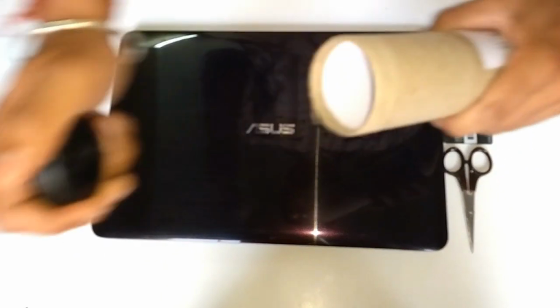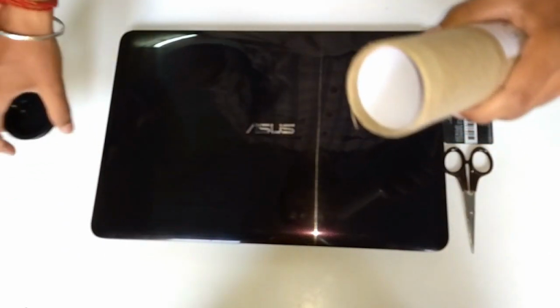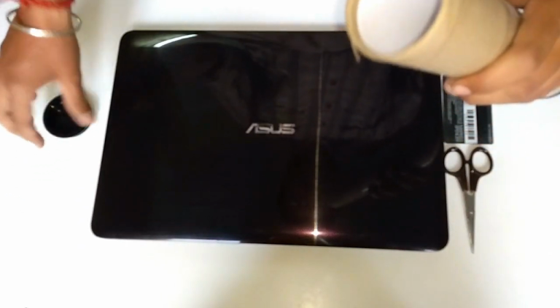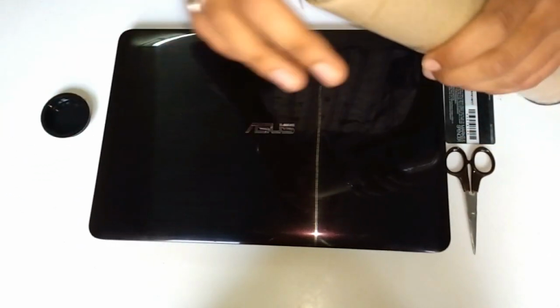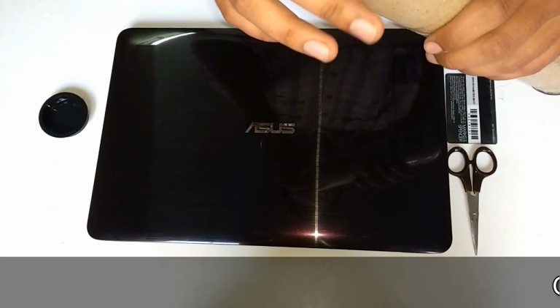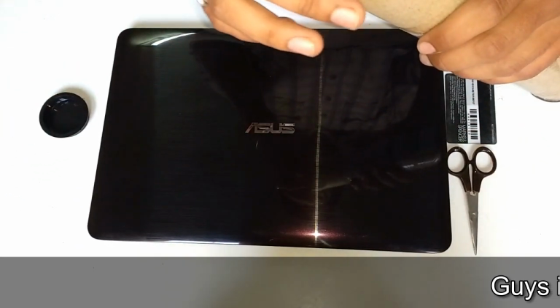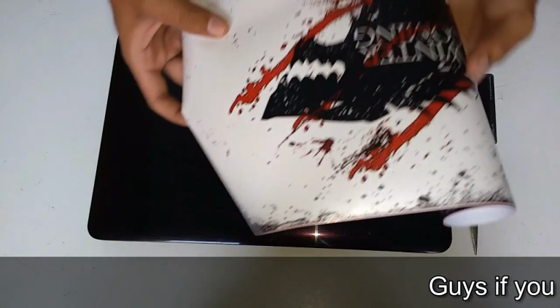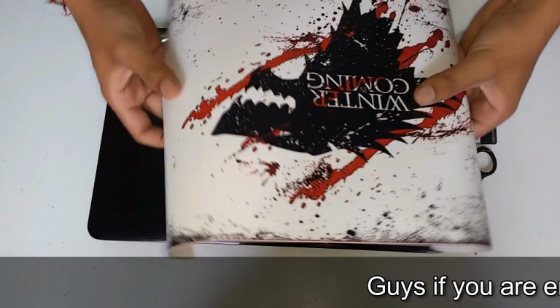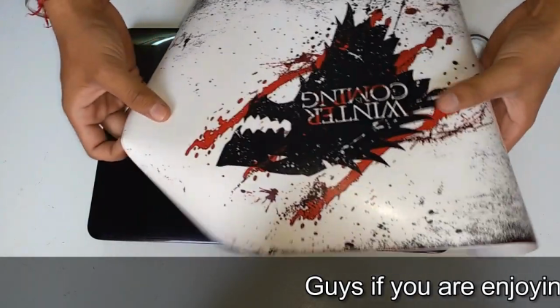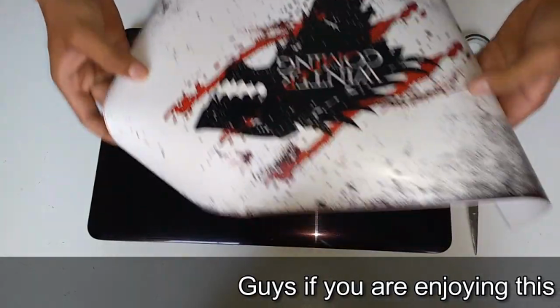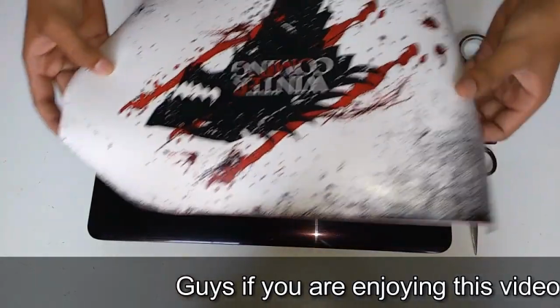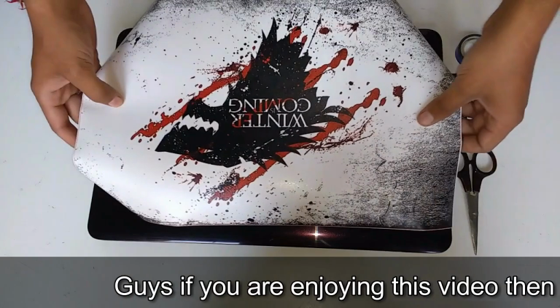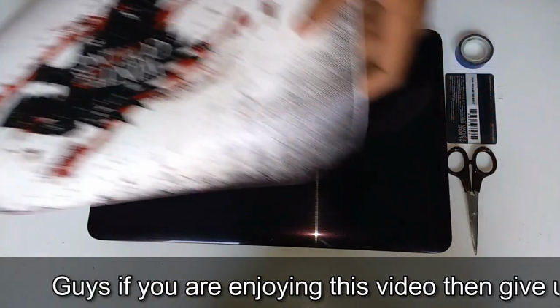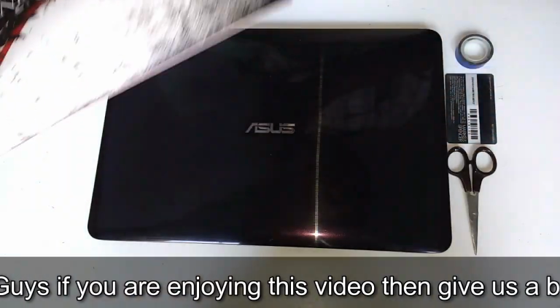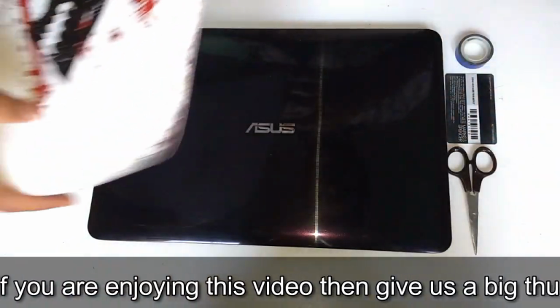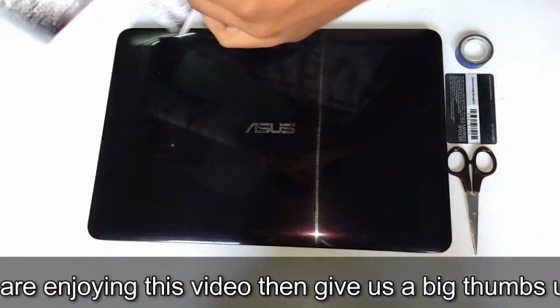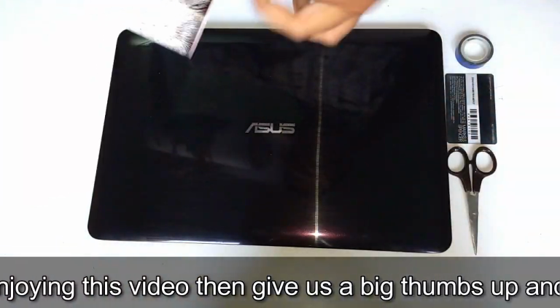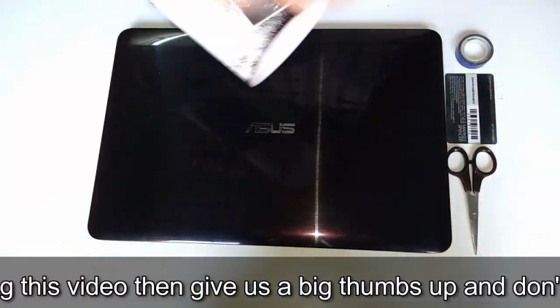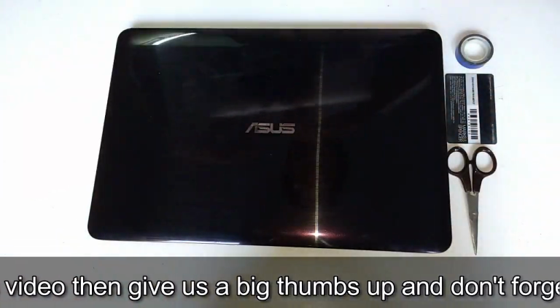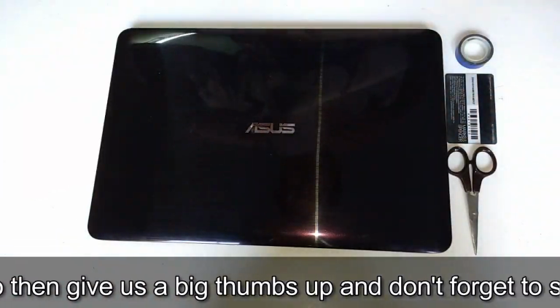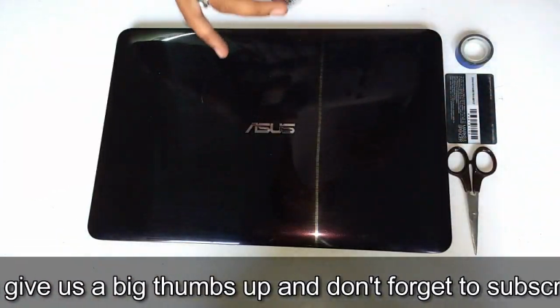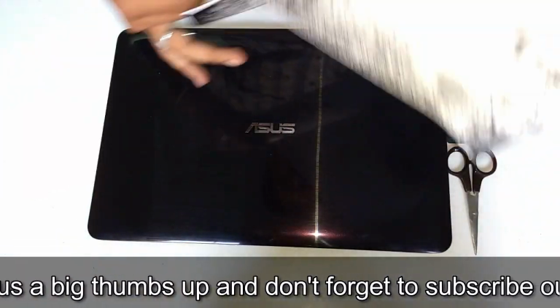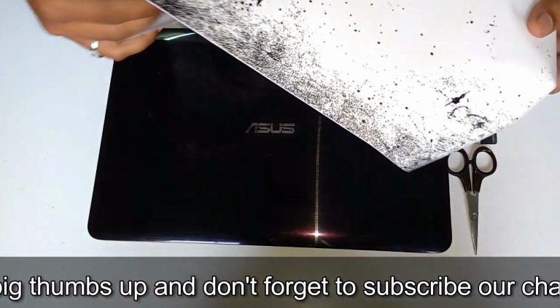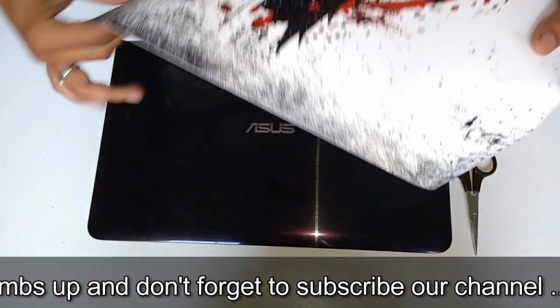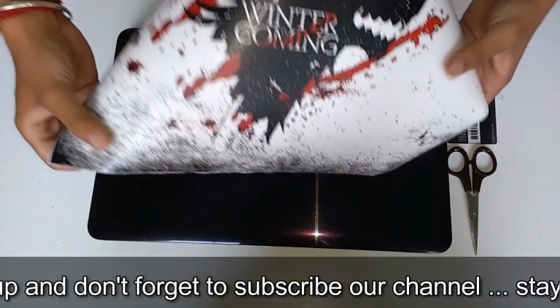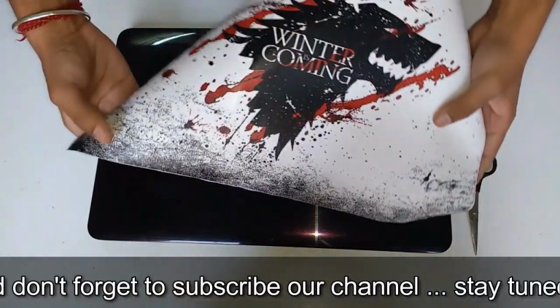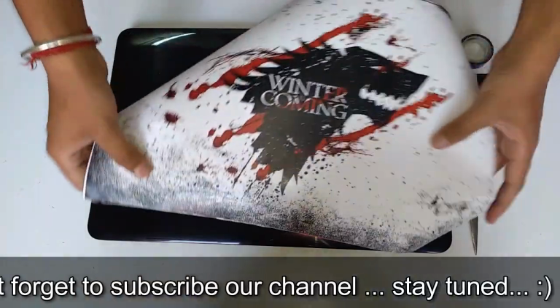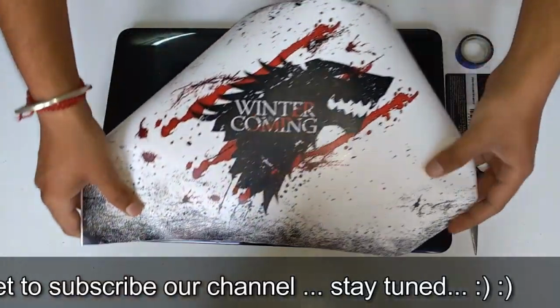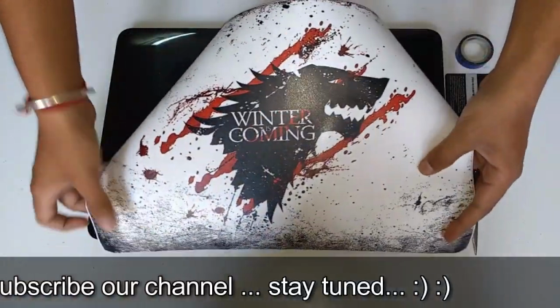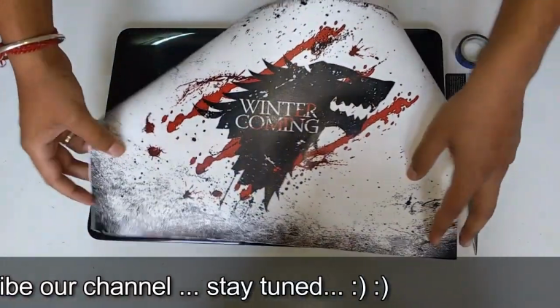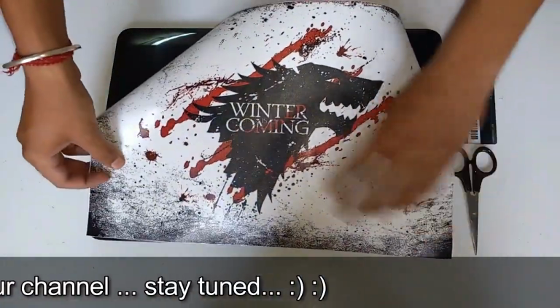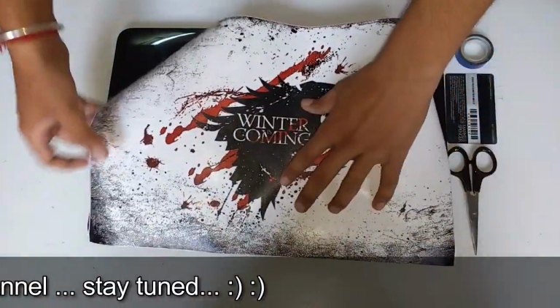Now get your laptop skin. I have ordered this Game of Thrones theme vinyl skin from Amazon and if you want to buy this type of amazing vinyl skins for your laptop, then check out the description given down below.